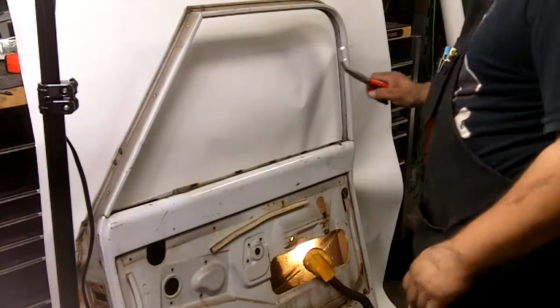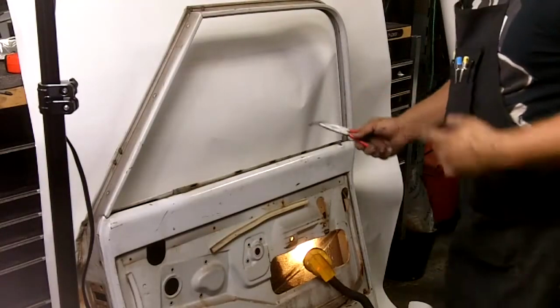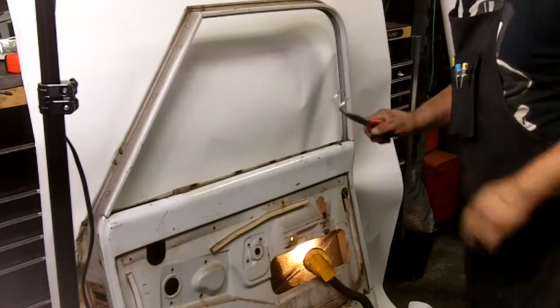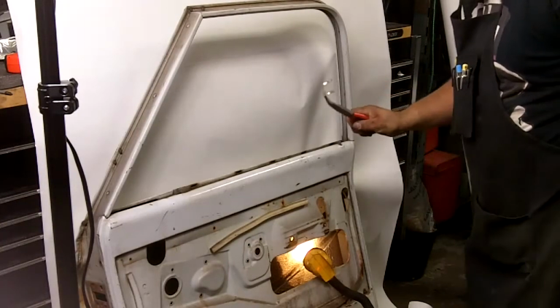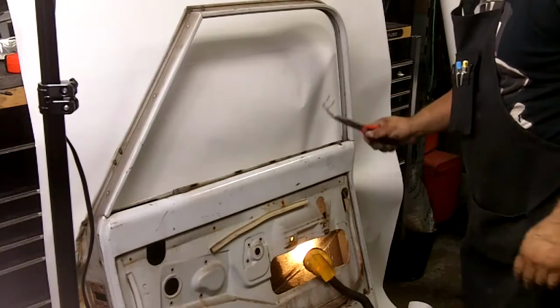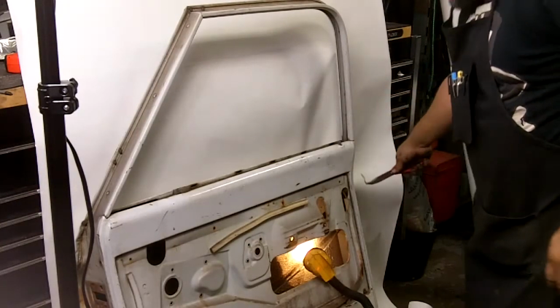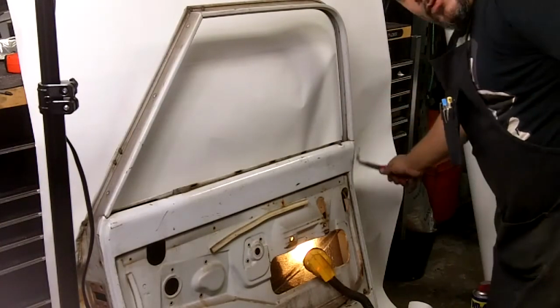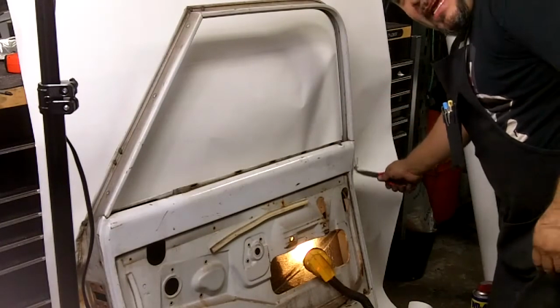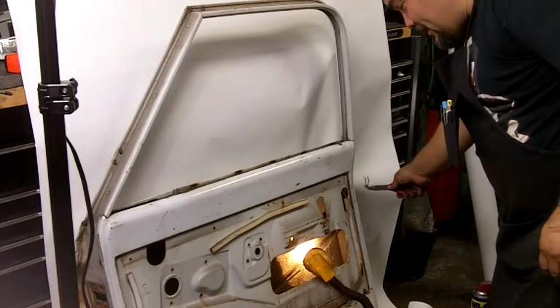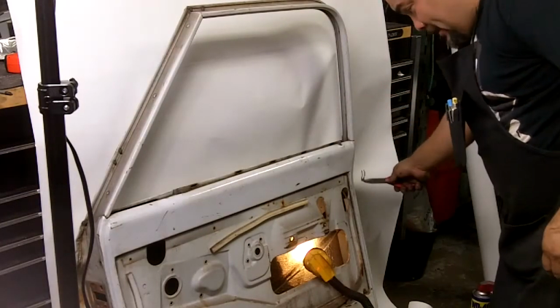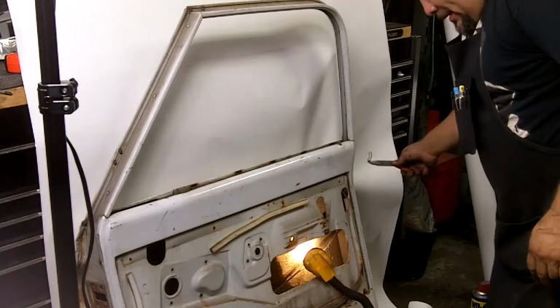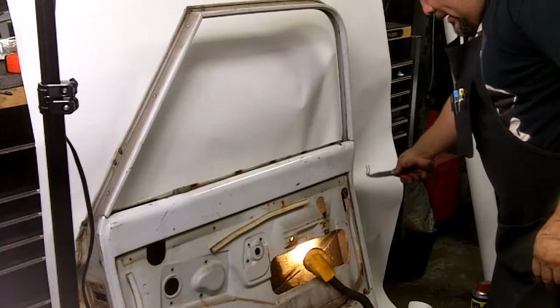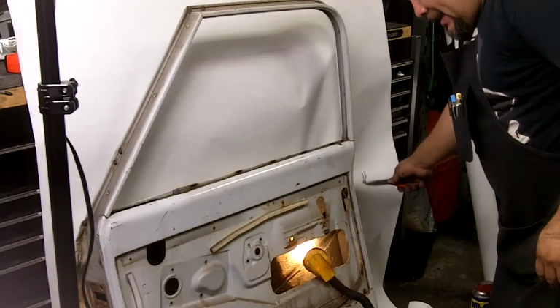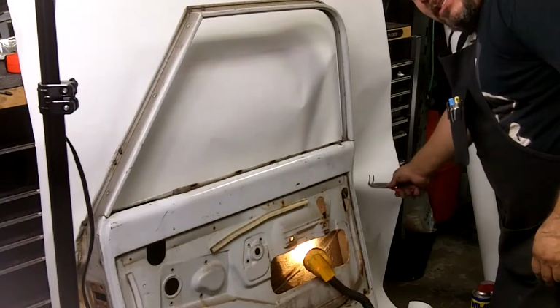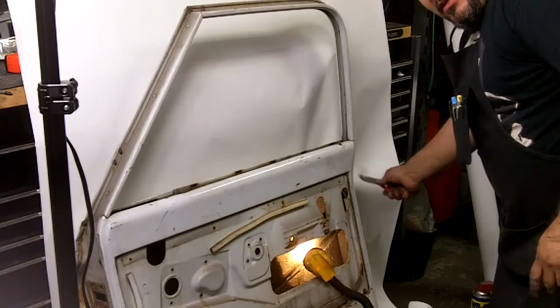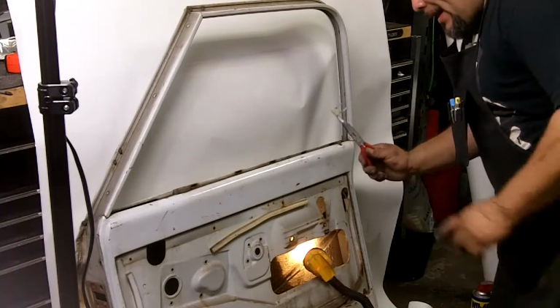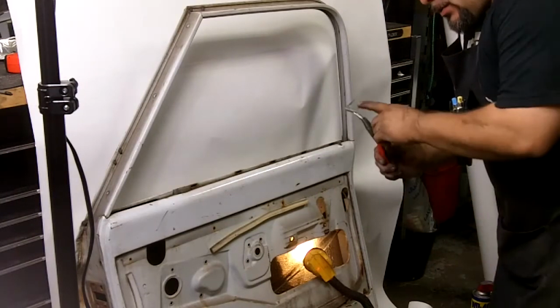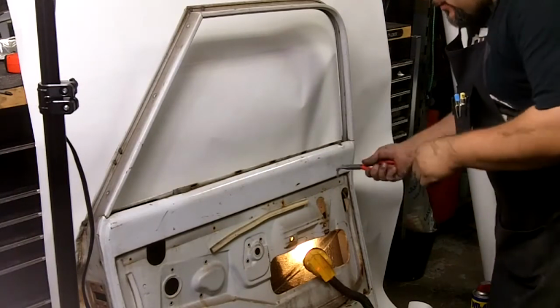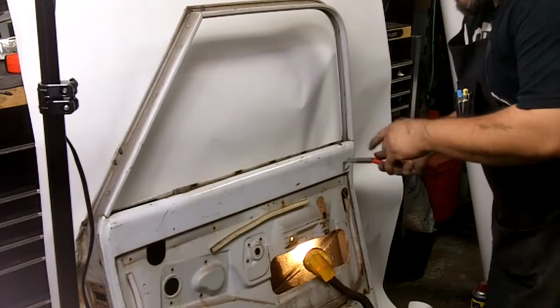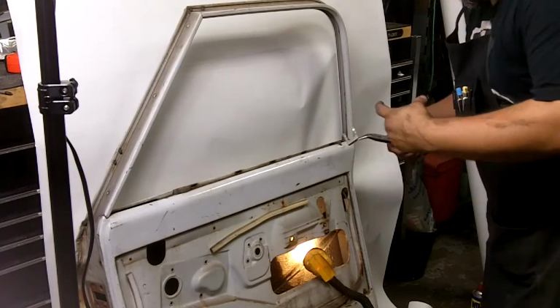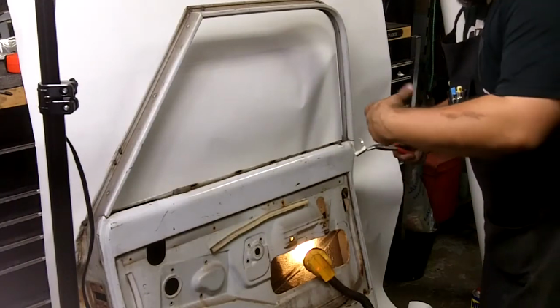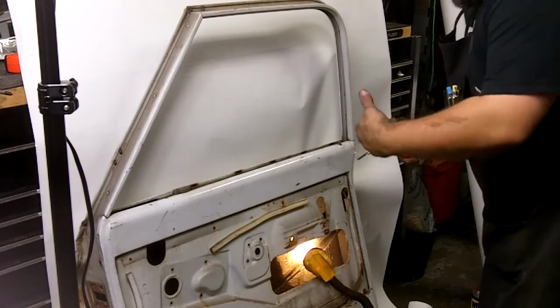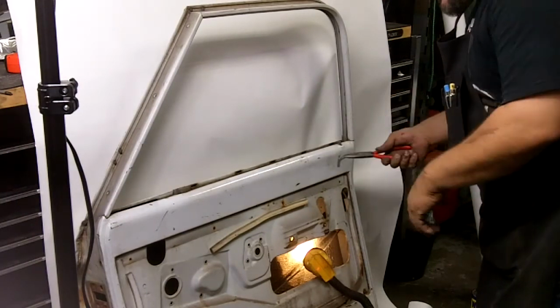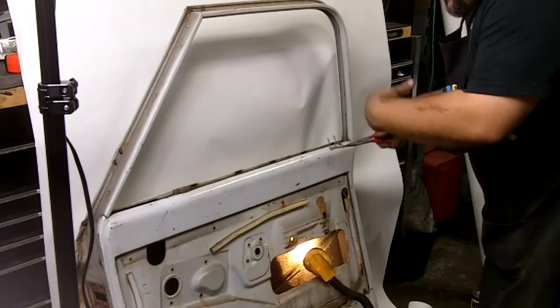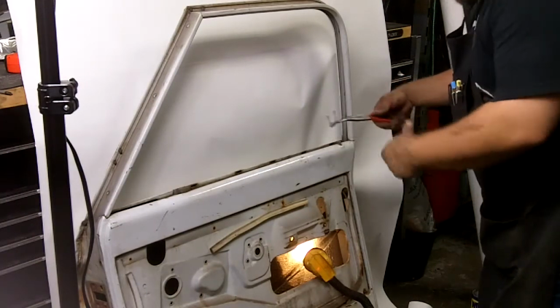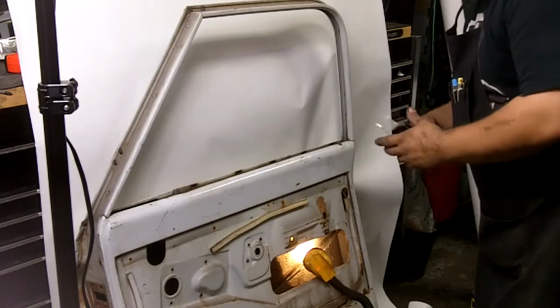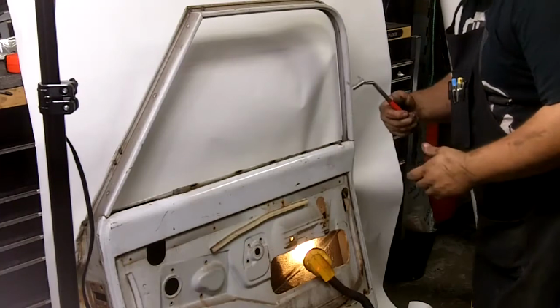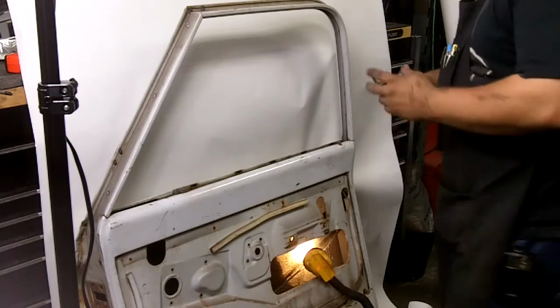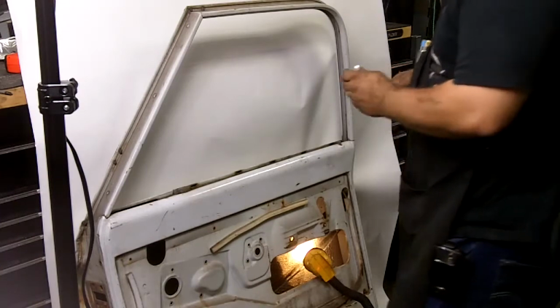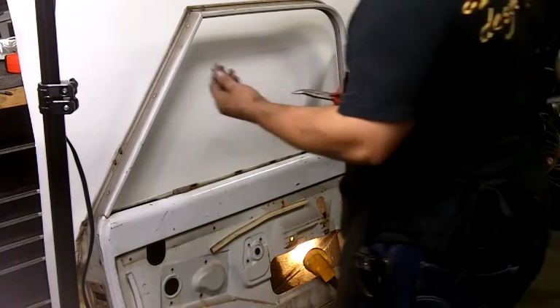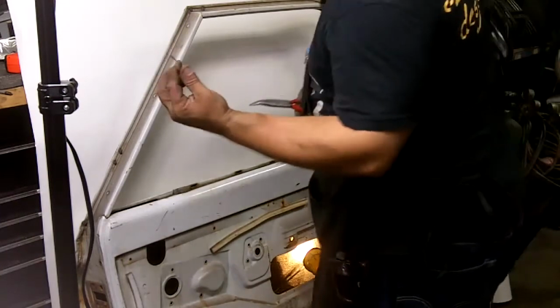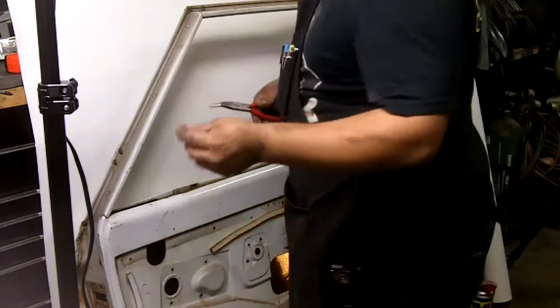In order to remove the latch assembly in the back, you will have to remove the lock pin and the handle from the outside. That's what we'll do now.